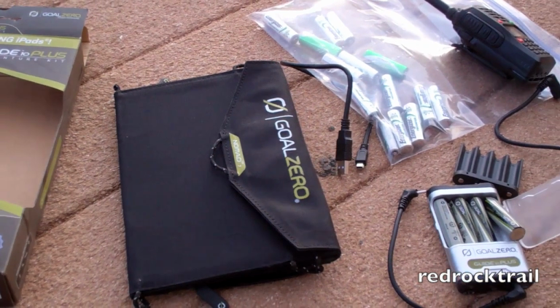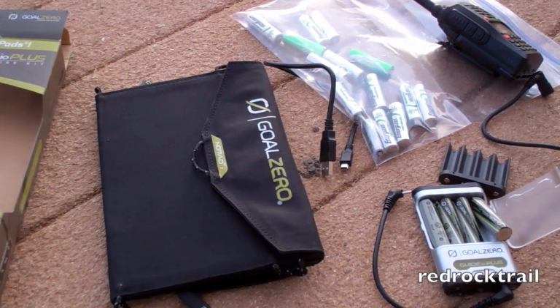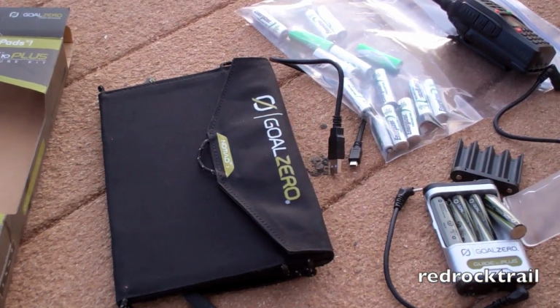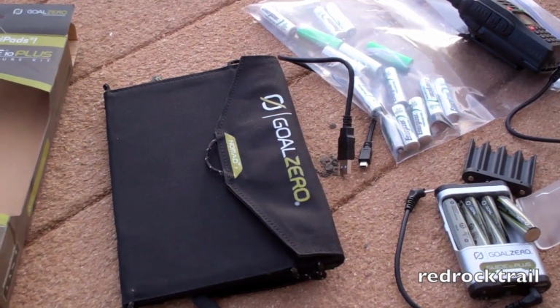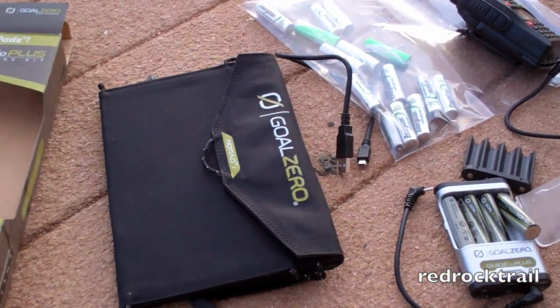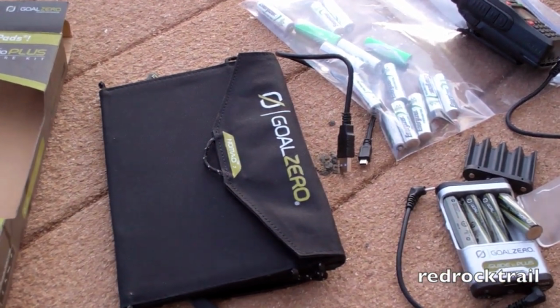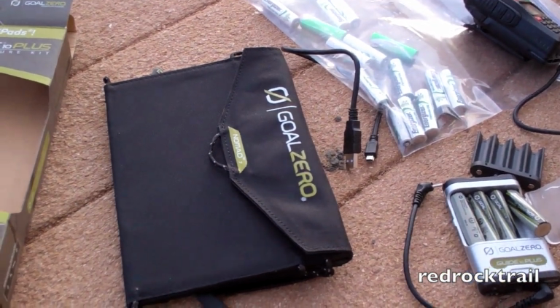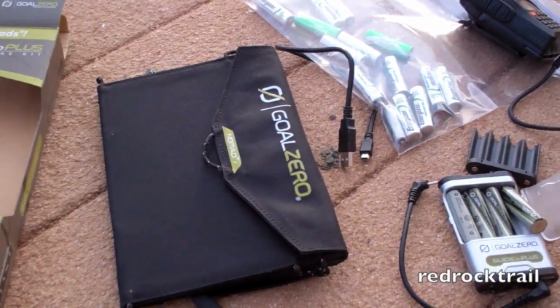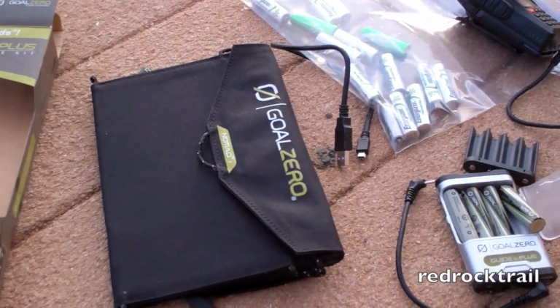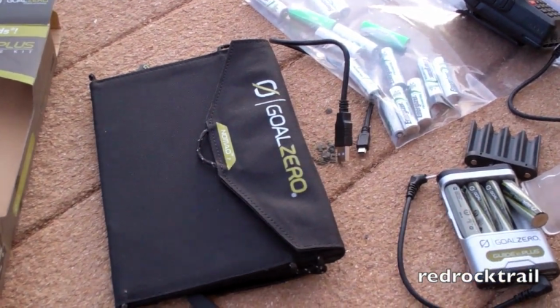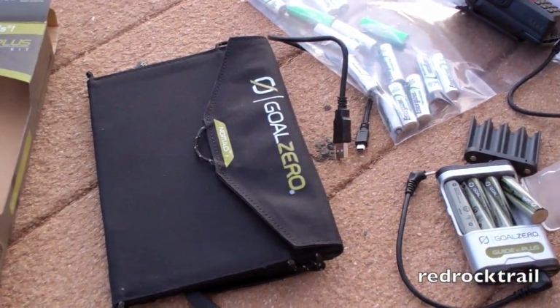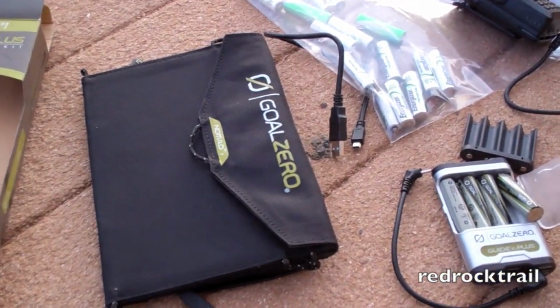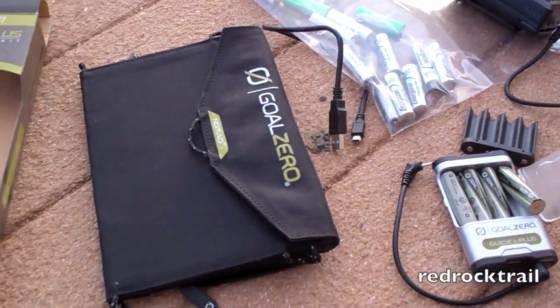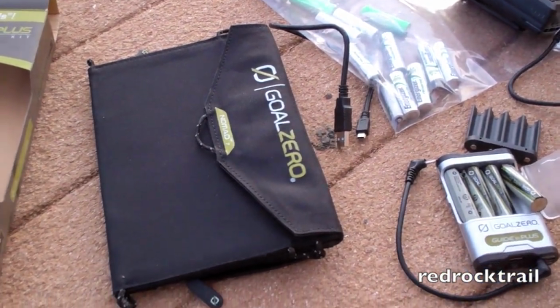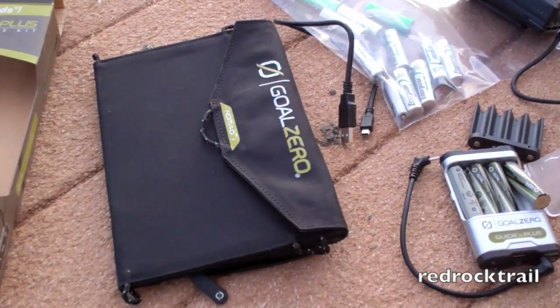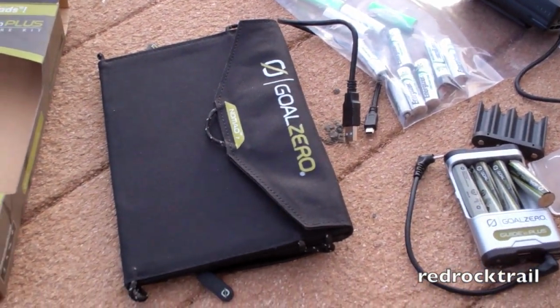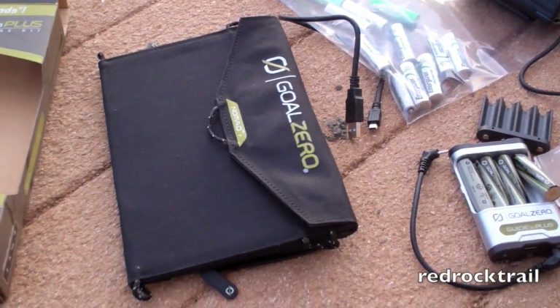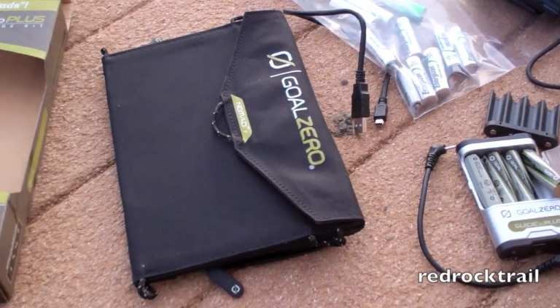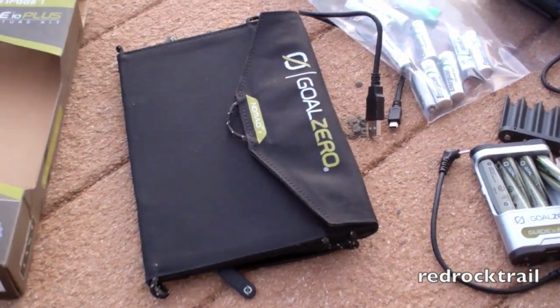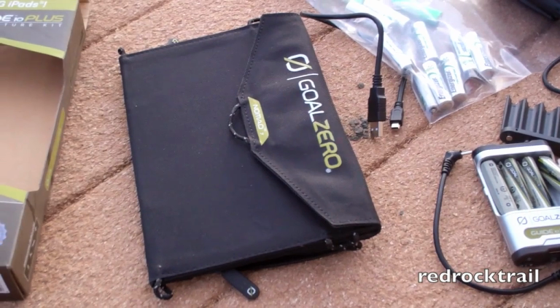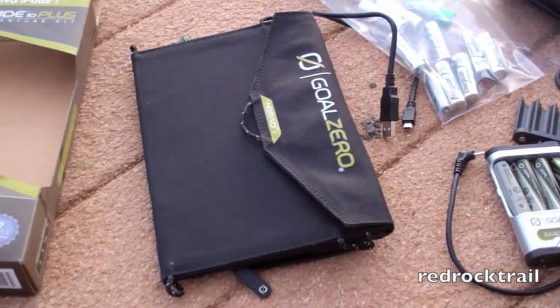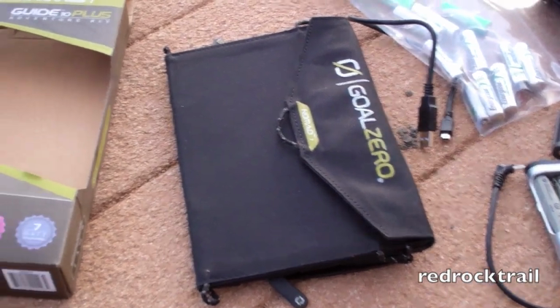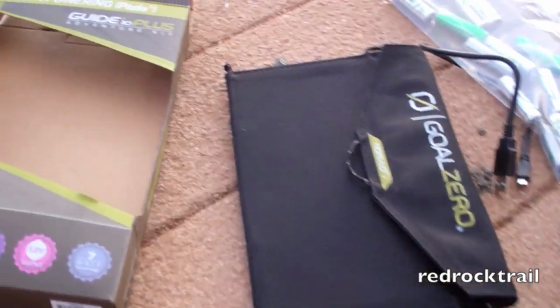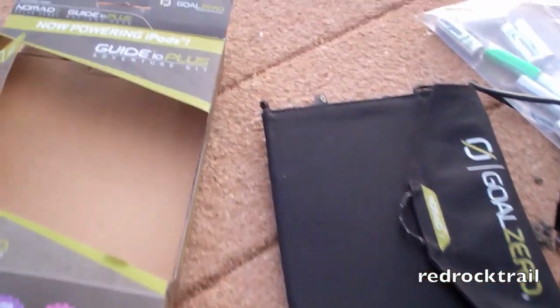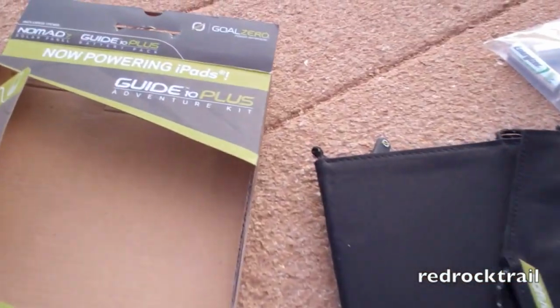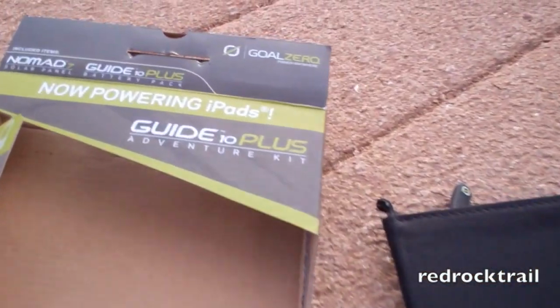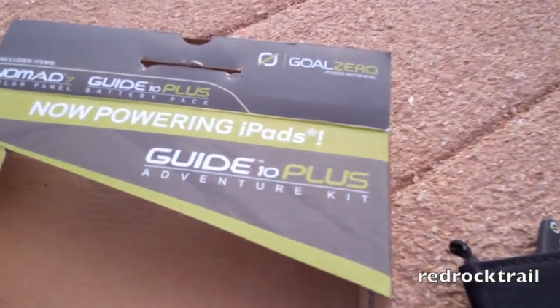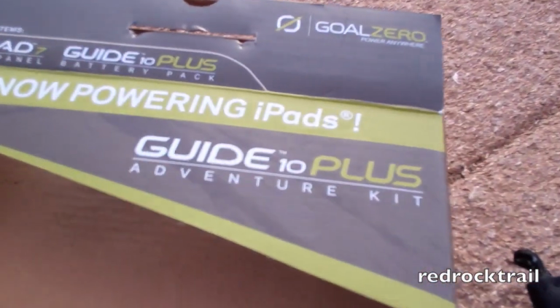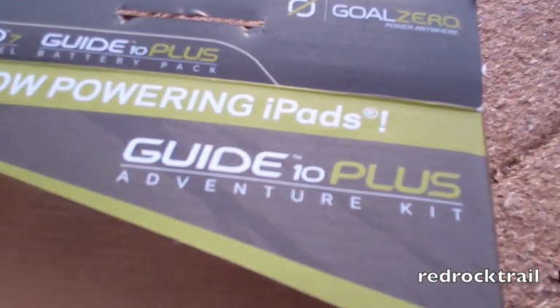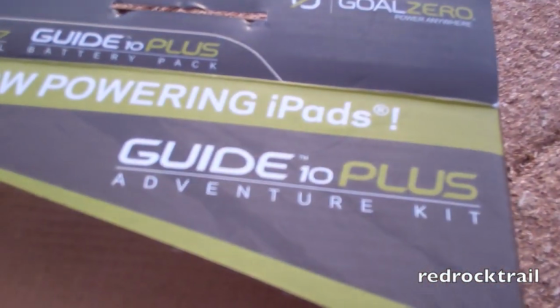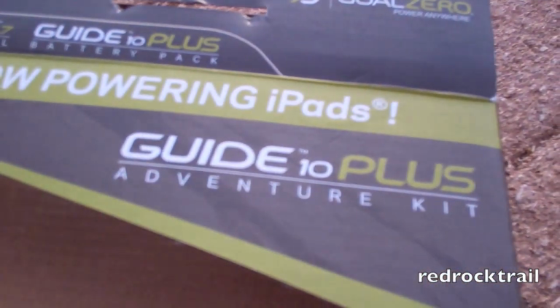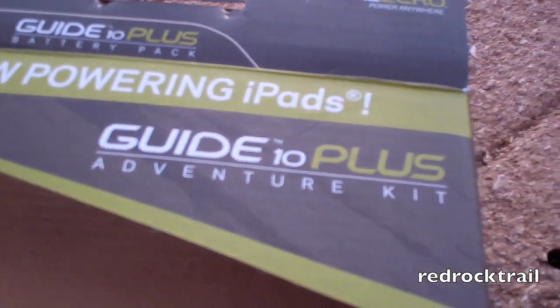I'm going to be reviewing today the Nomad 7 by Goal Zero that comes with the Guide 10 Plus and the Adventure Kit.